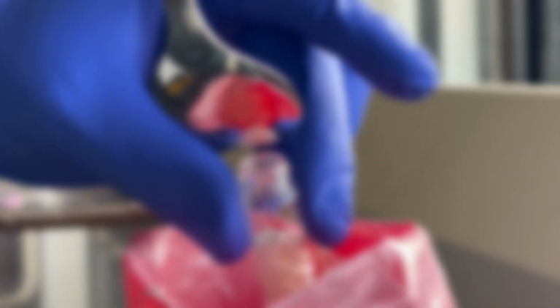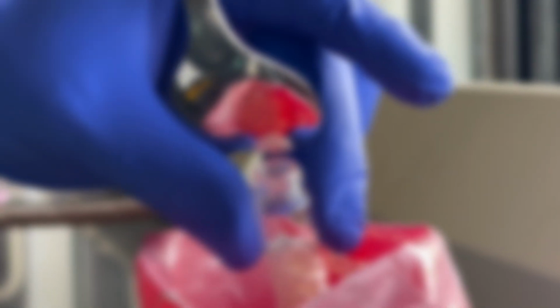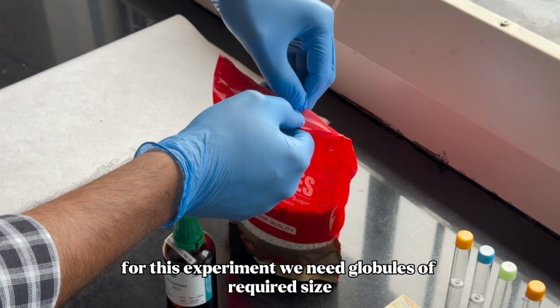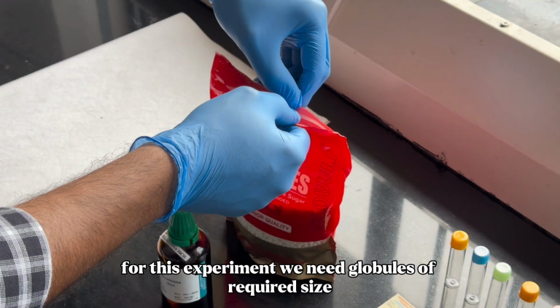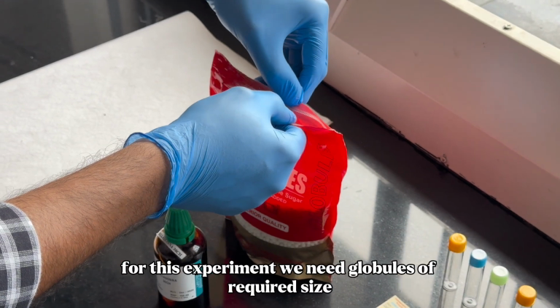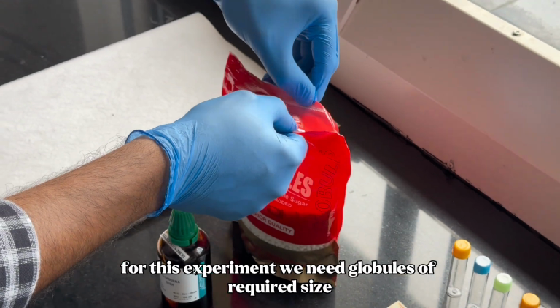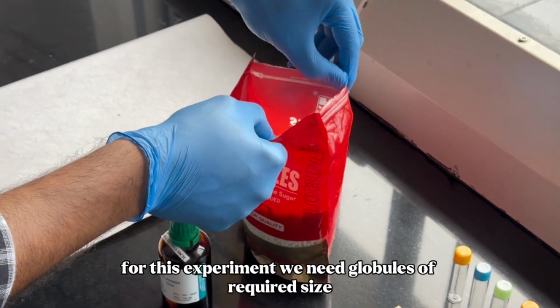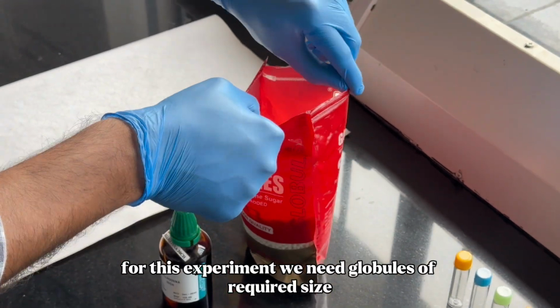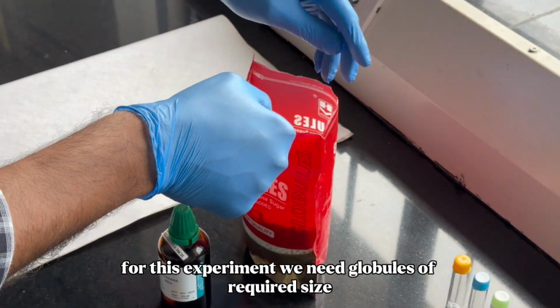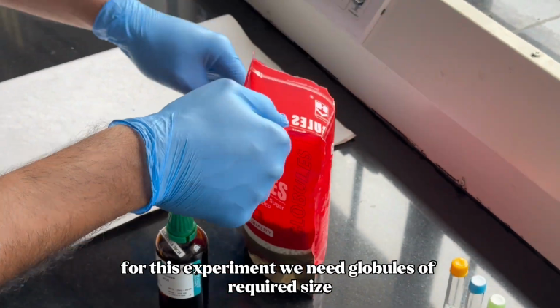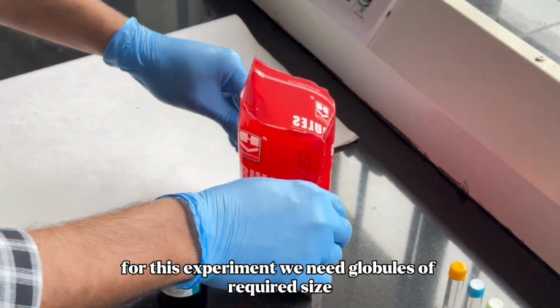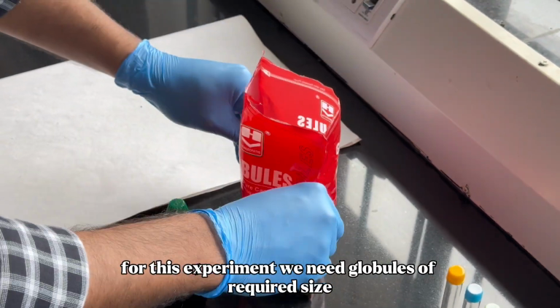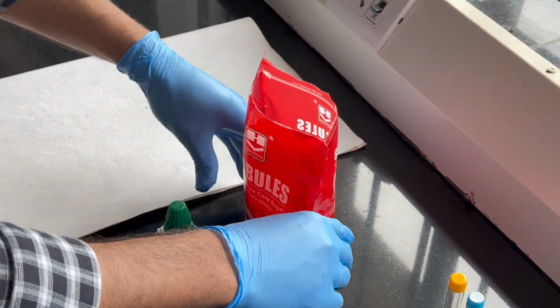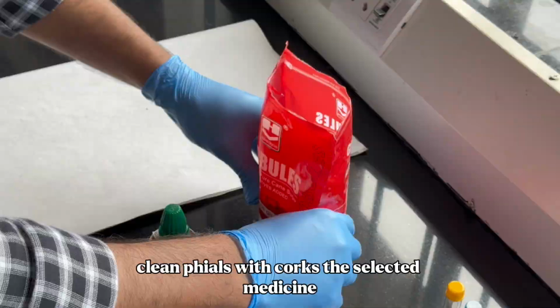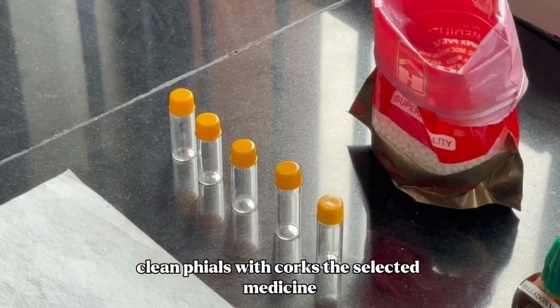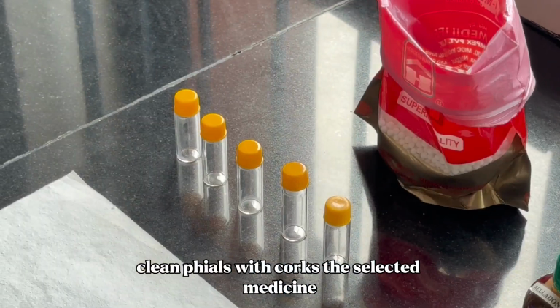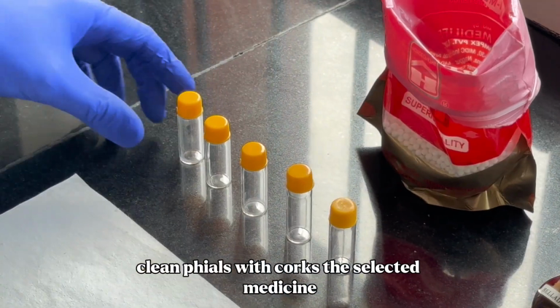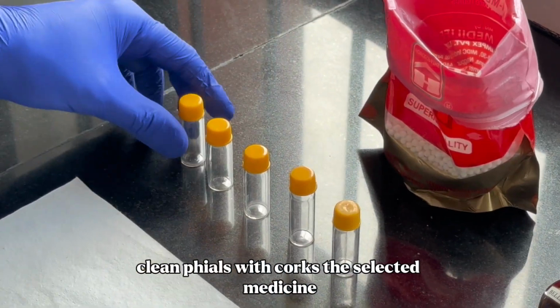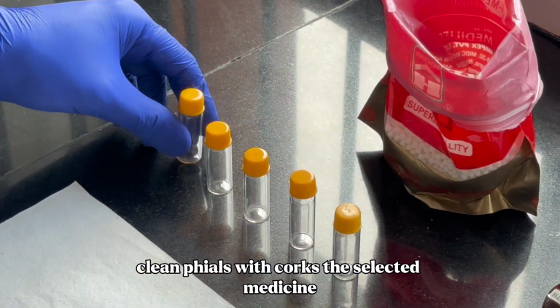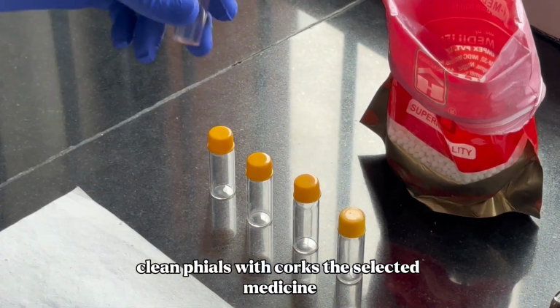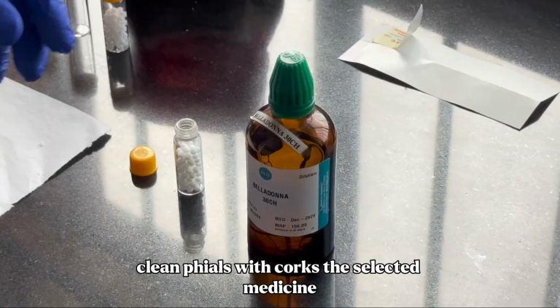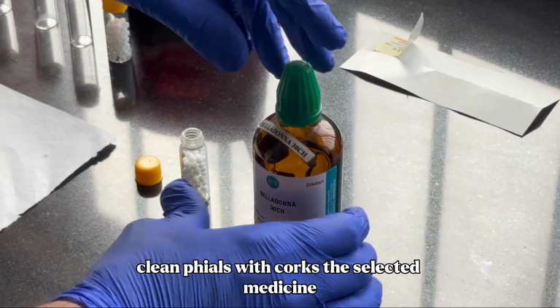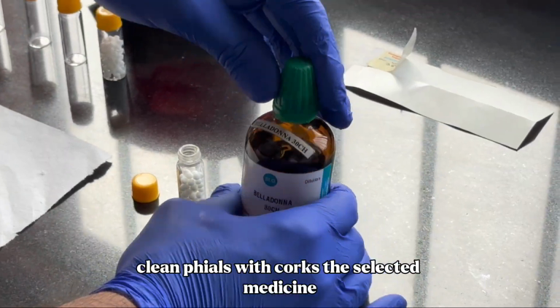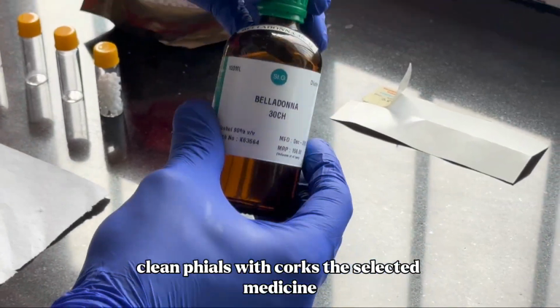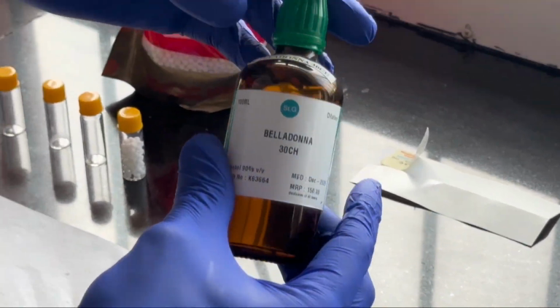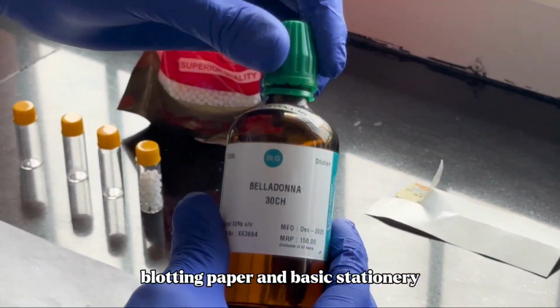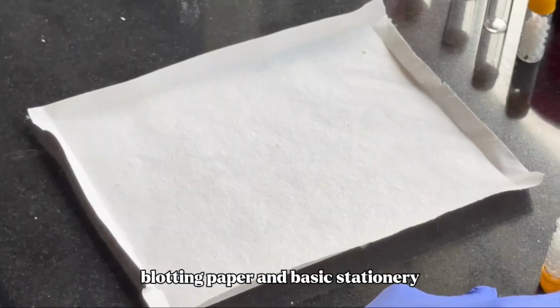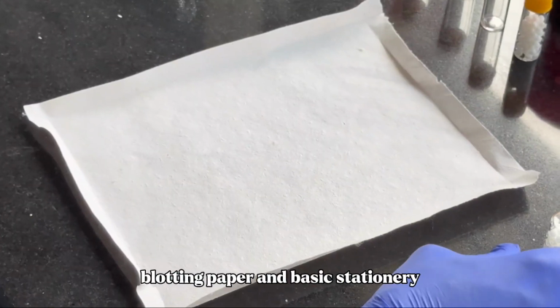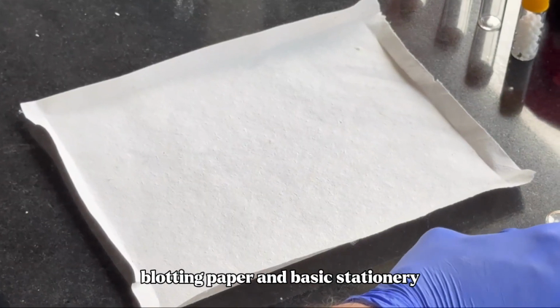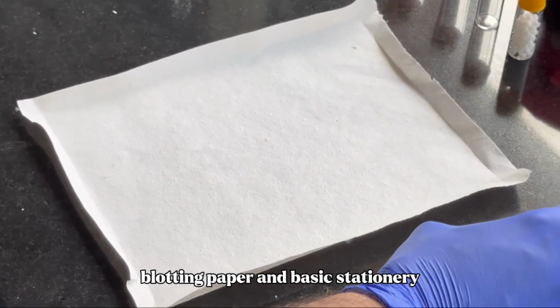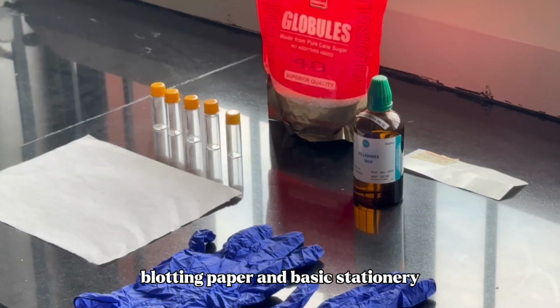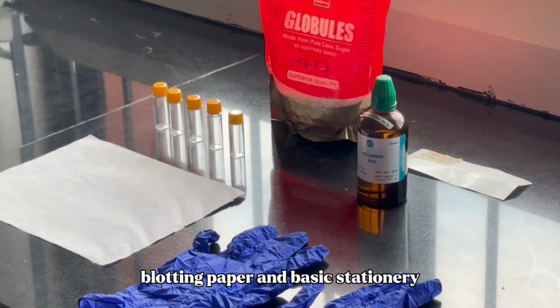For this experiment, we need globules of required size, clean vials with corks, the selected medicine, blotting paper, and basic stationeries.